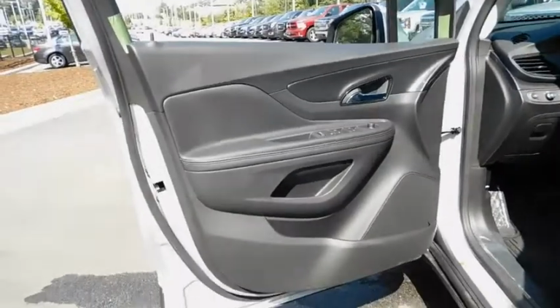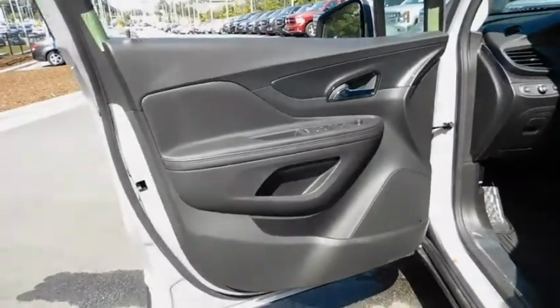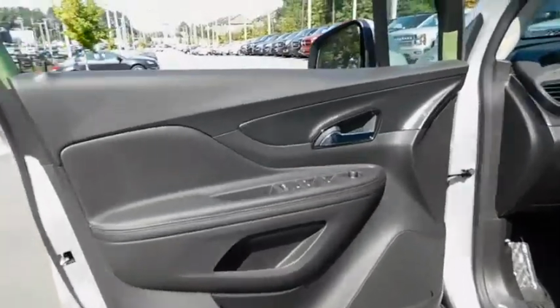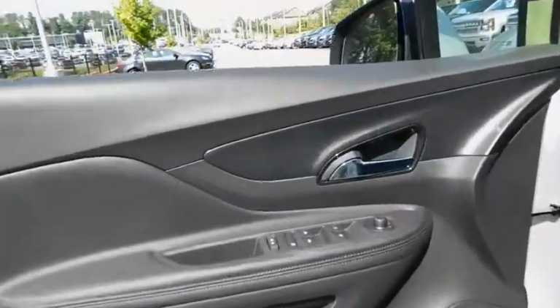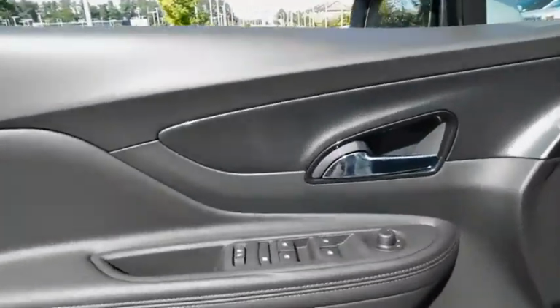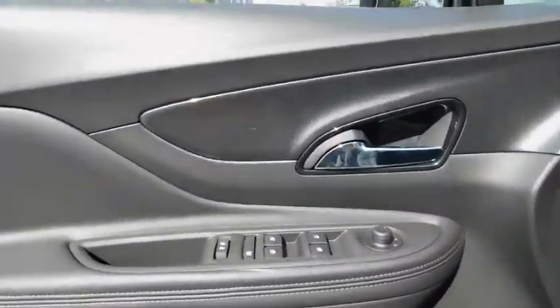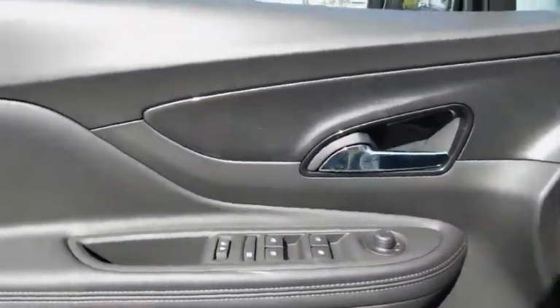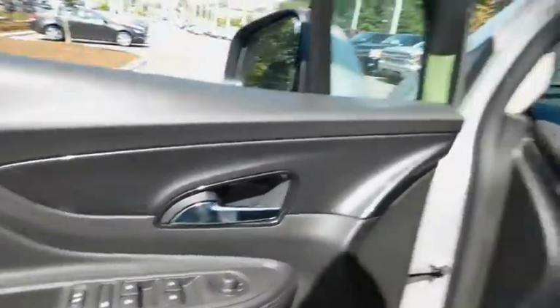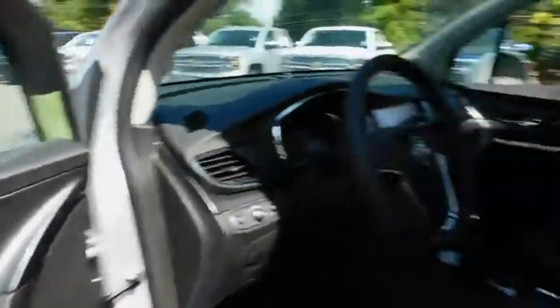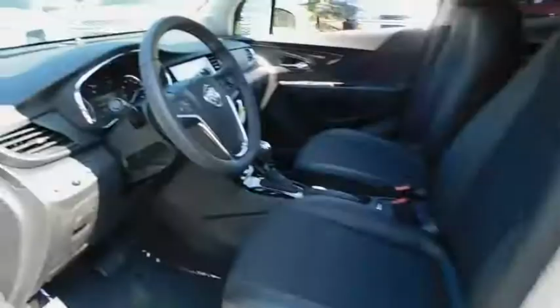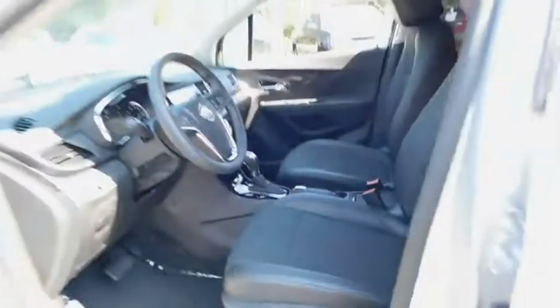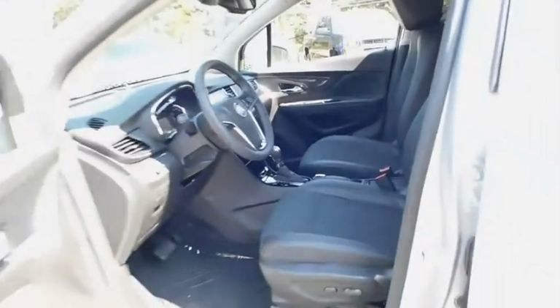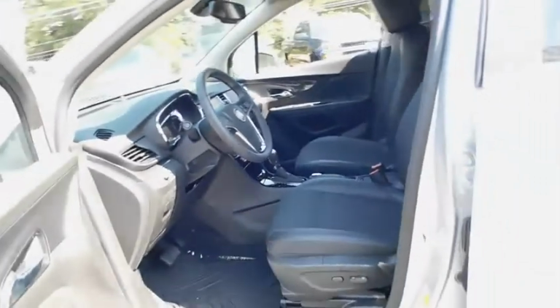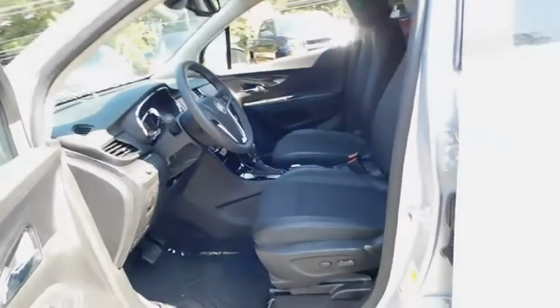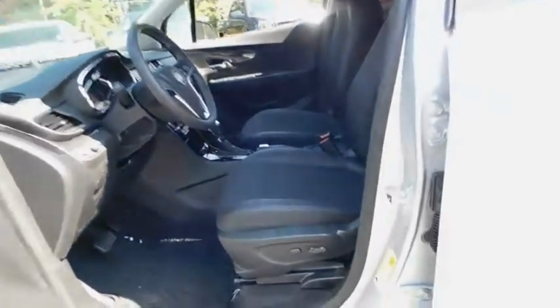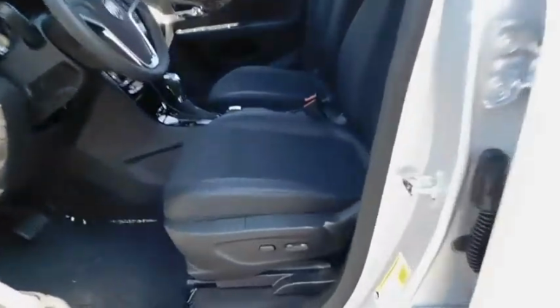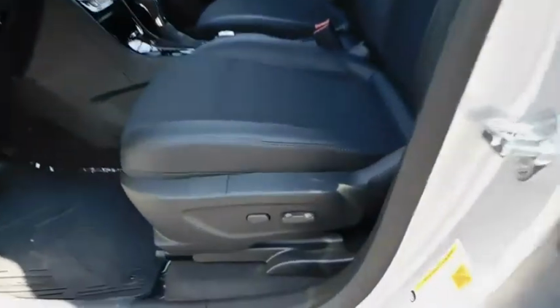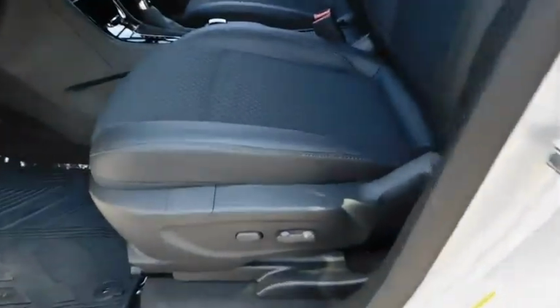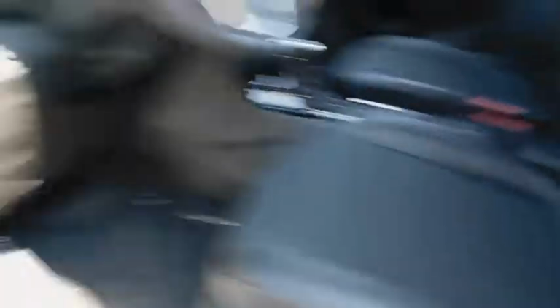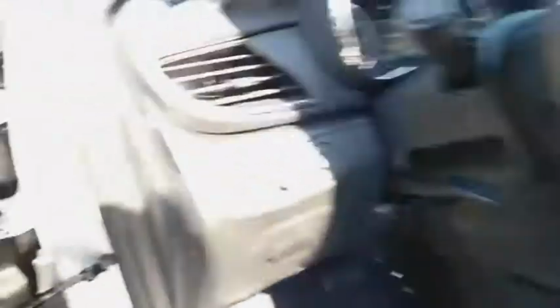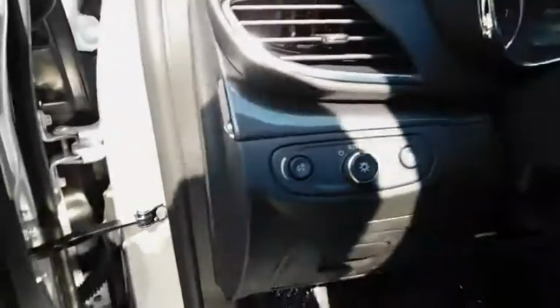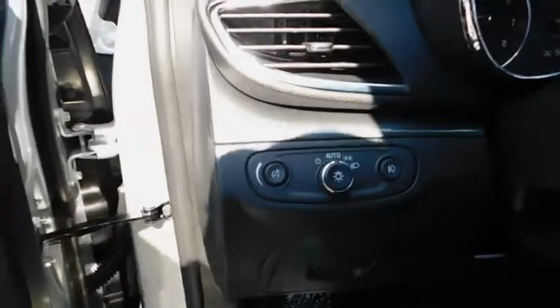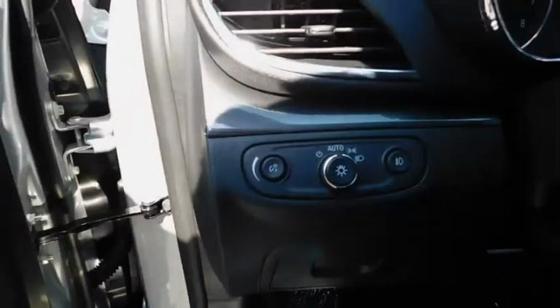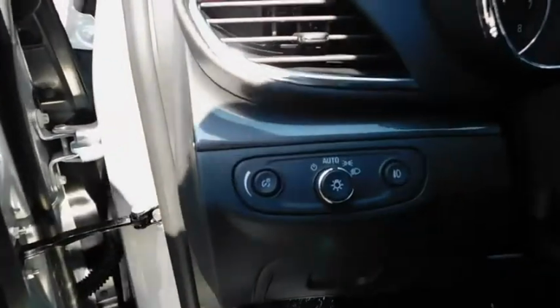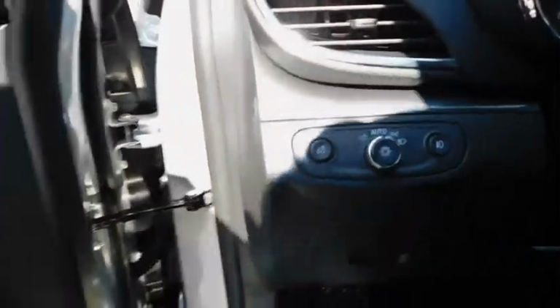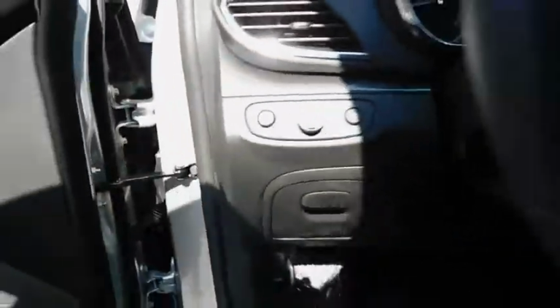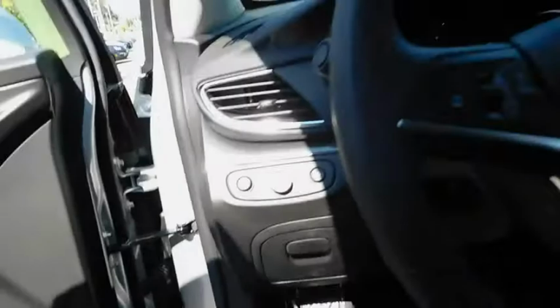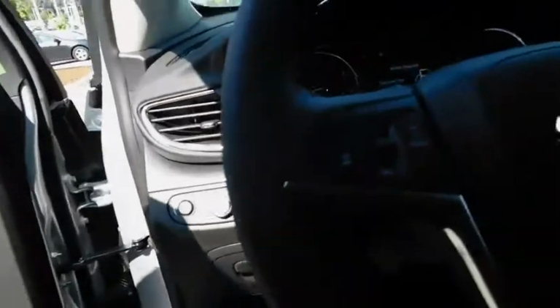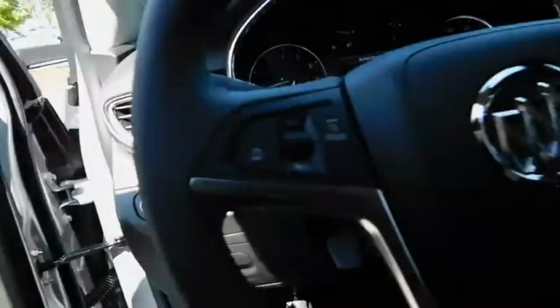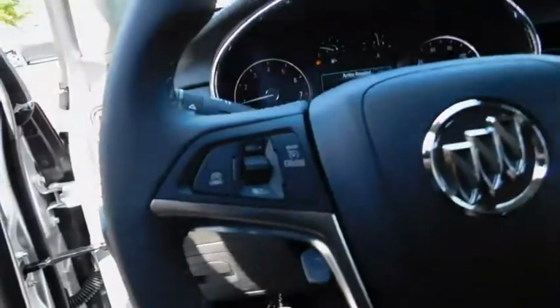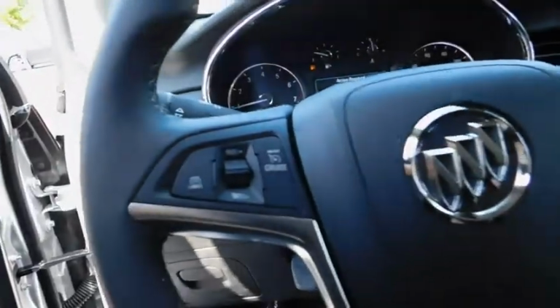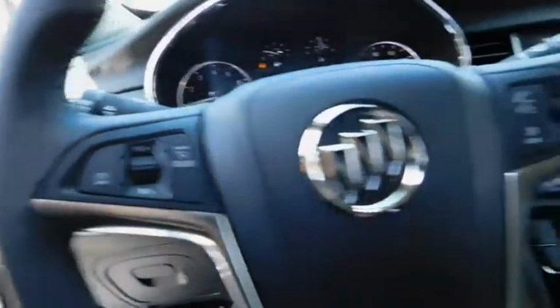Here are some of this vehicle's great options: backup camera, keyless entry, remote engine start, leather wrapped steering wheel, power steering, driver lumbar, adjustable steering wheel, four wheel disc brakes.